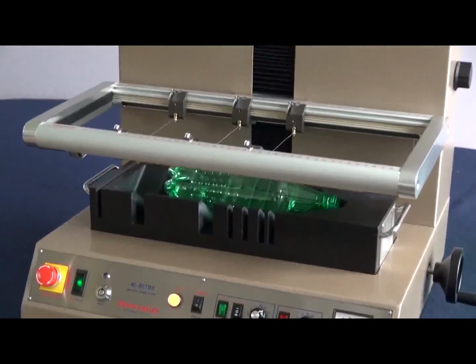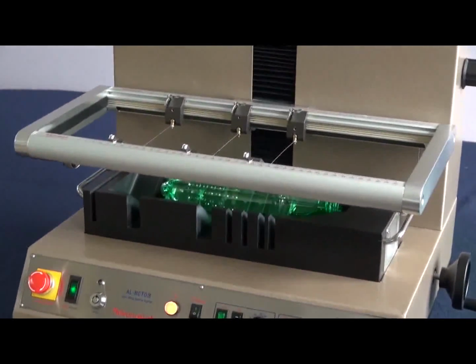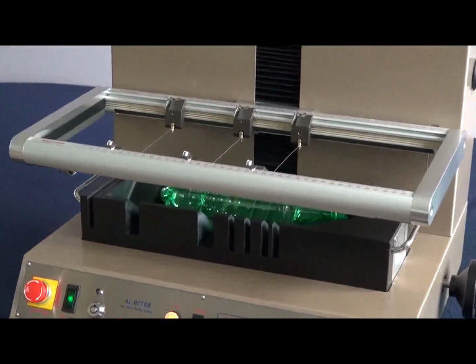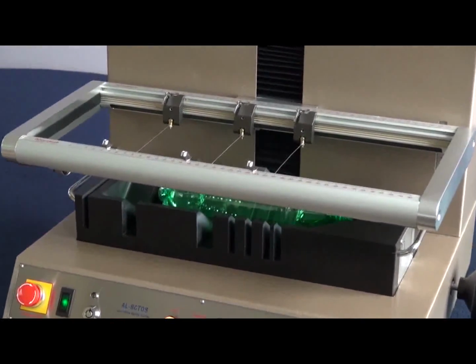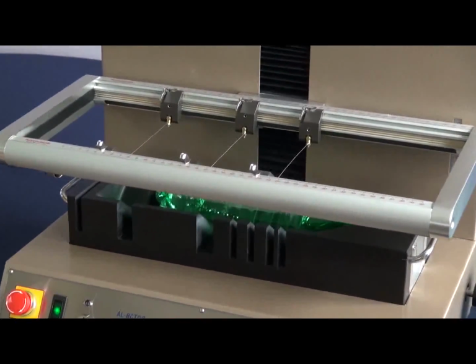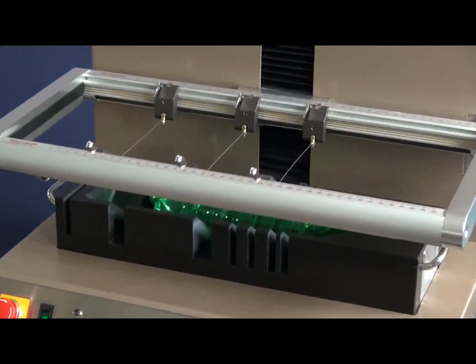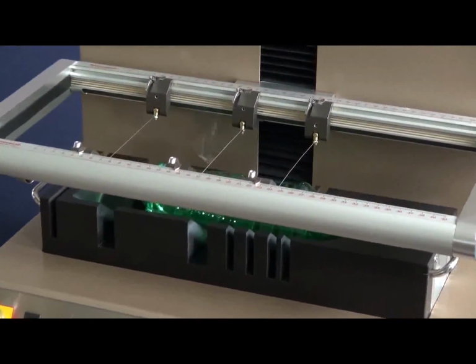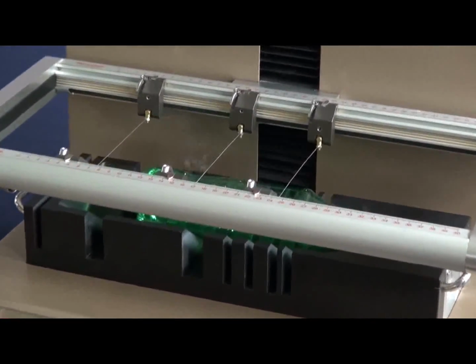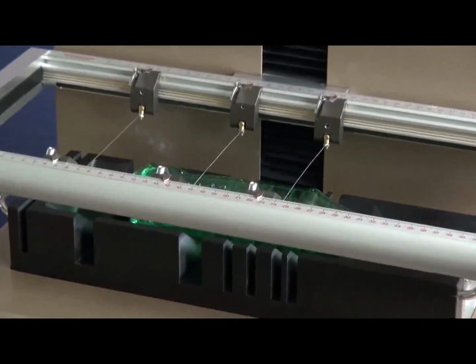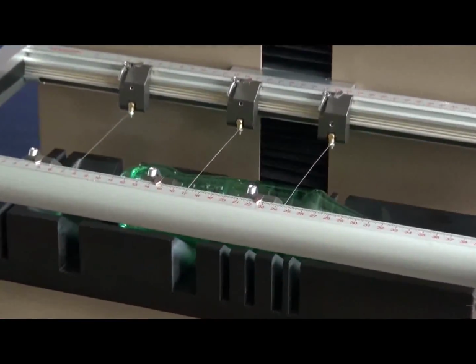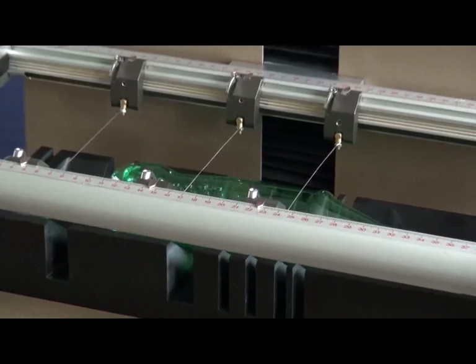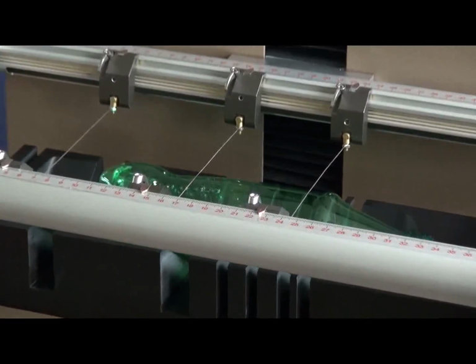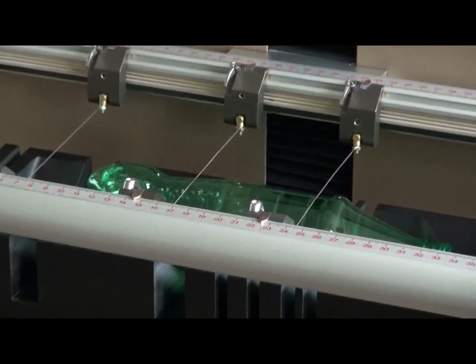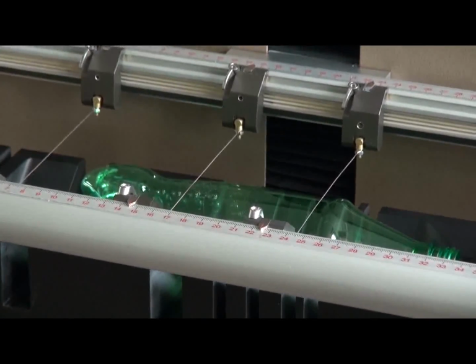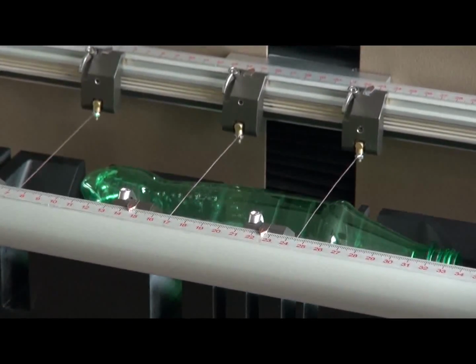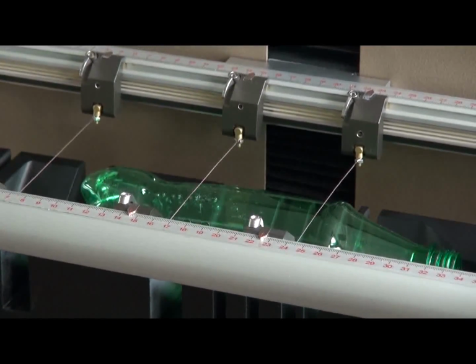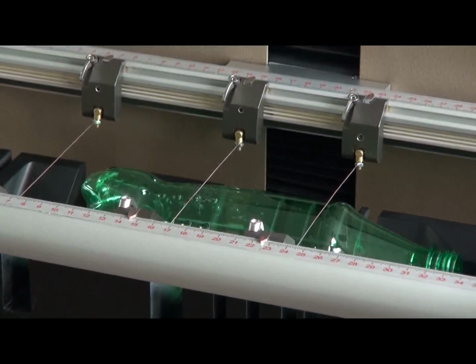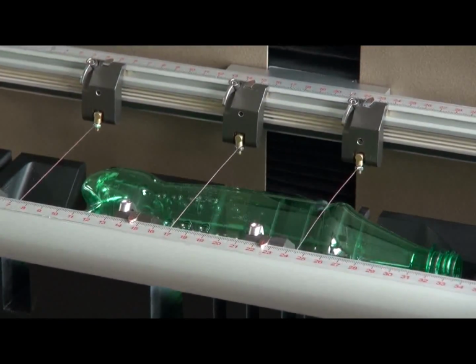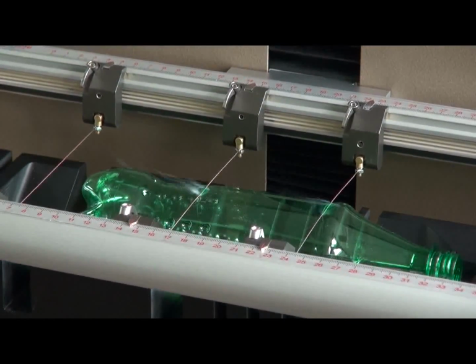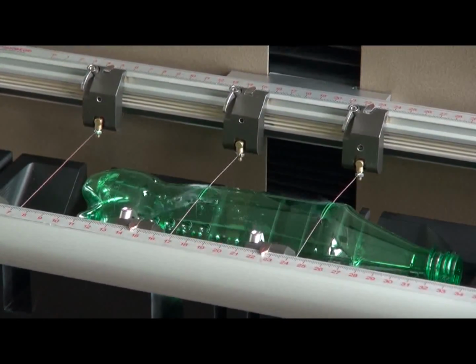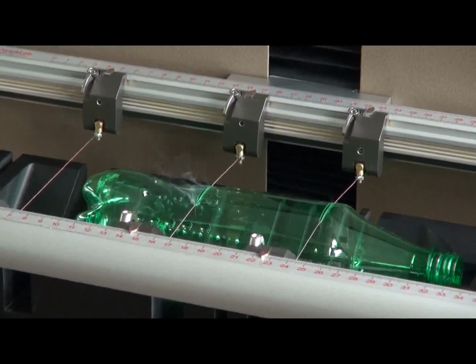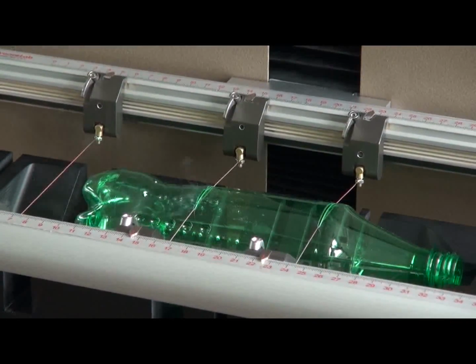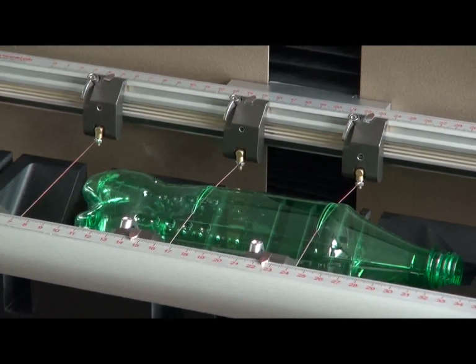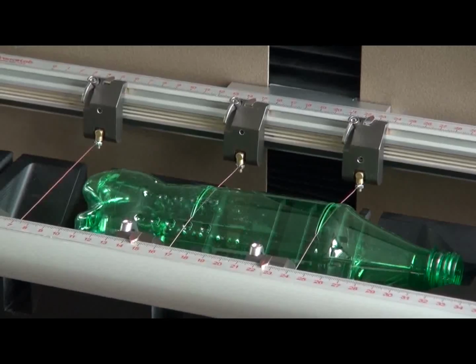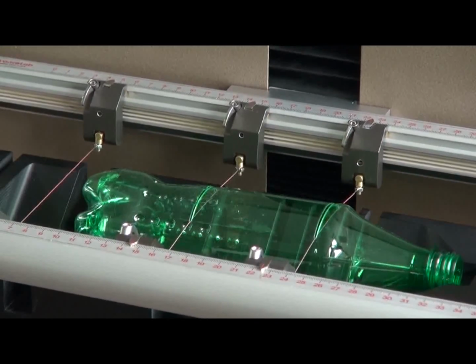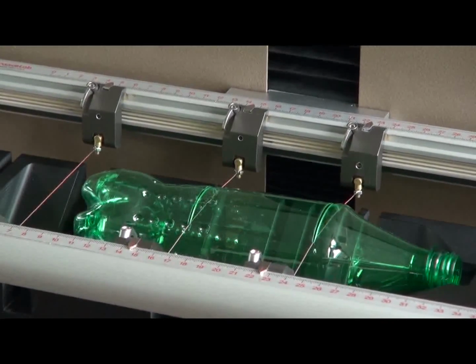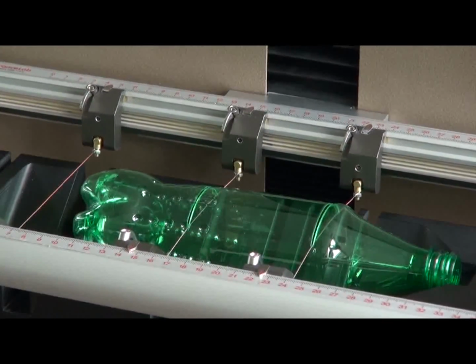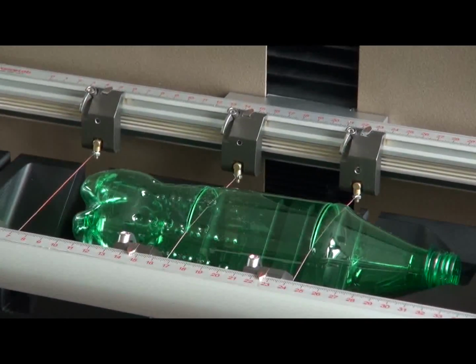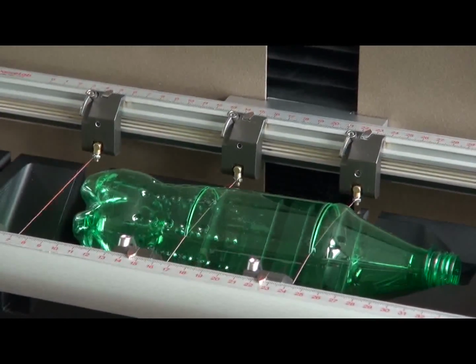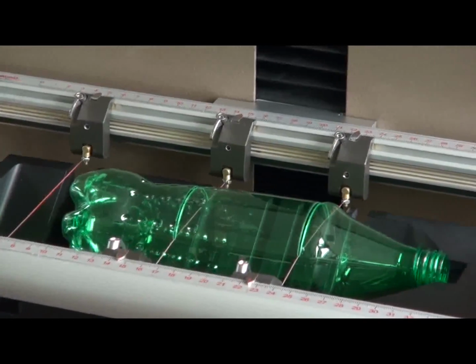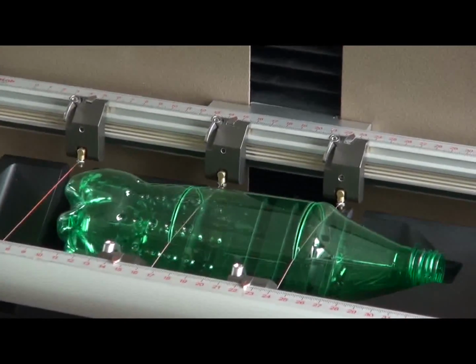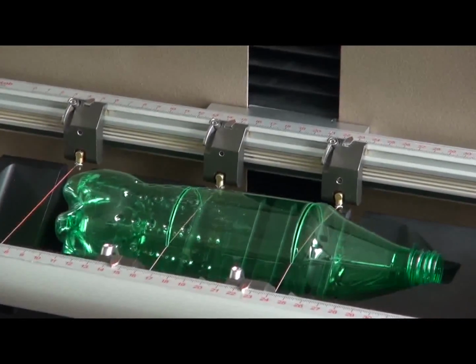To conserve both time and energy, the carriage moves at maximum speed with the cutting current off, until the sensor tells it that it is approaching the bottle. Then it slows down and the wires heat up.